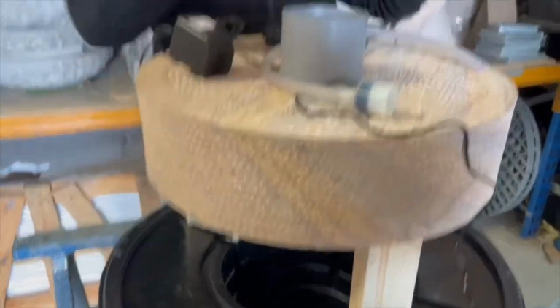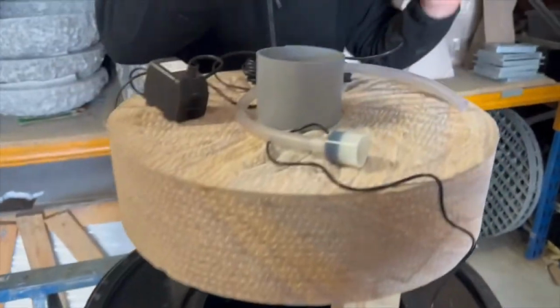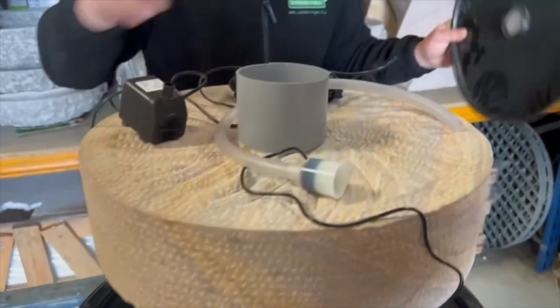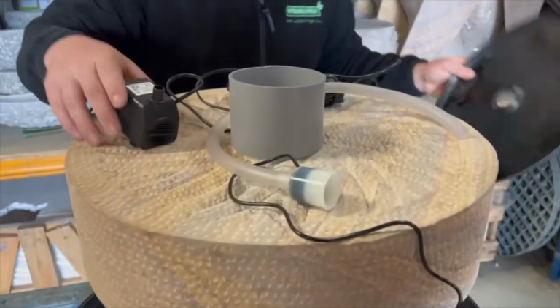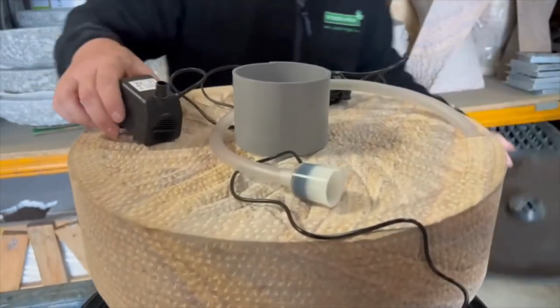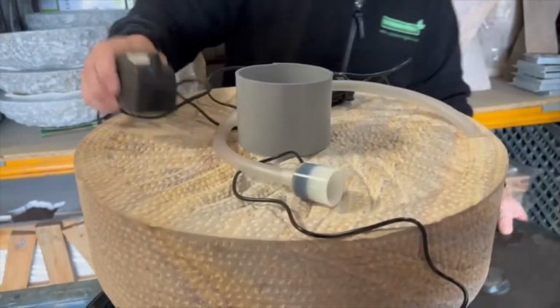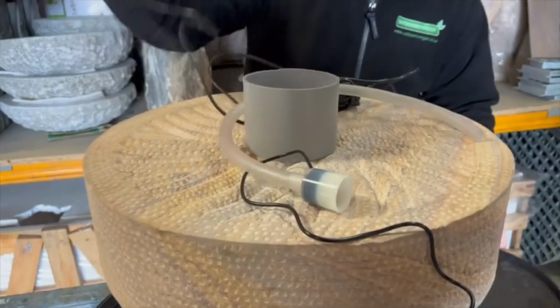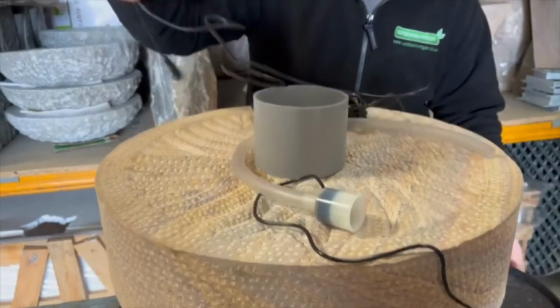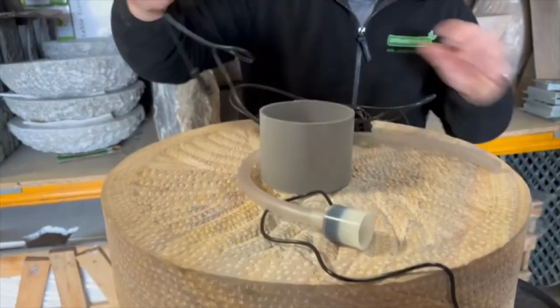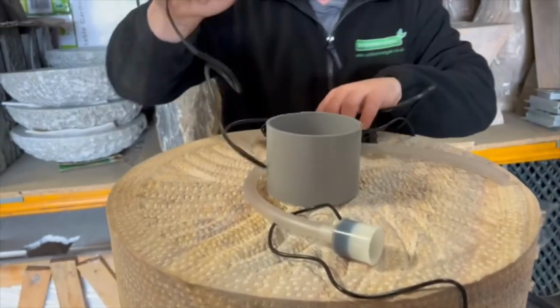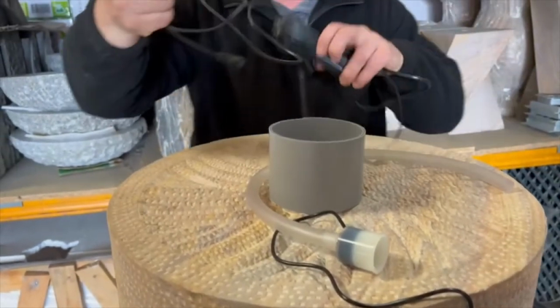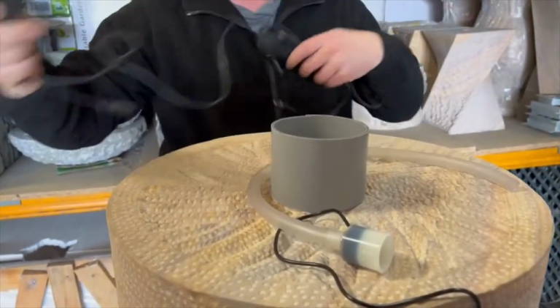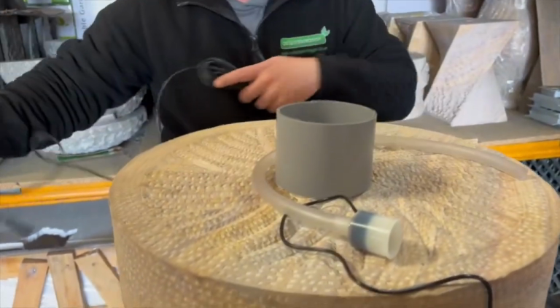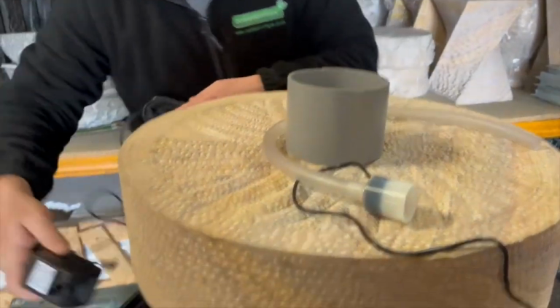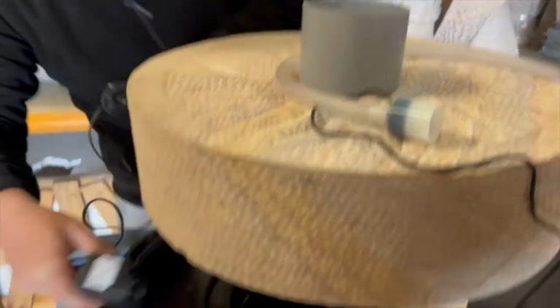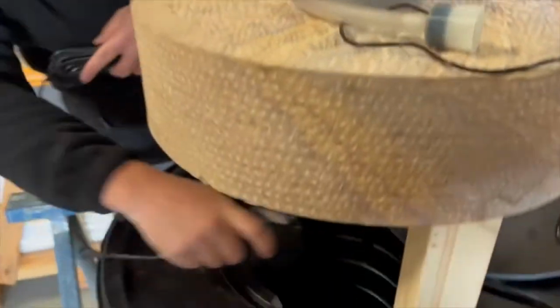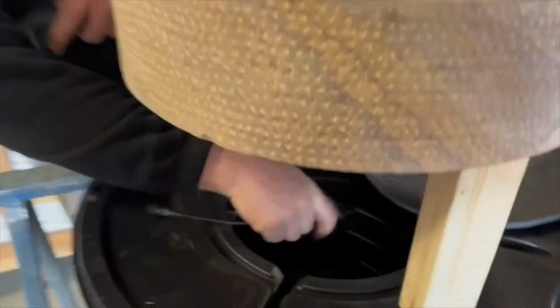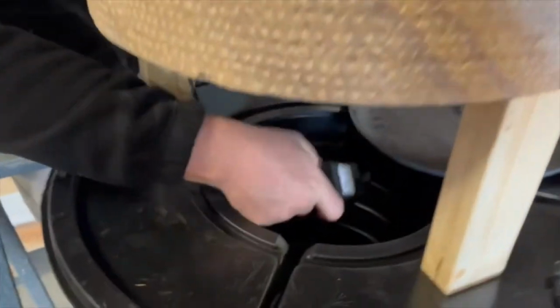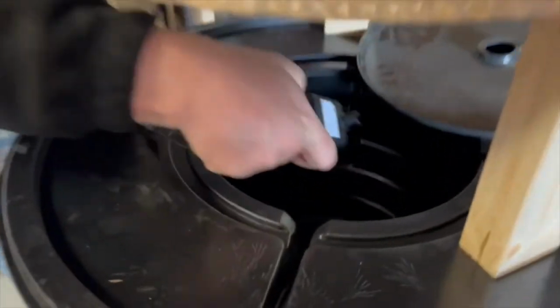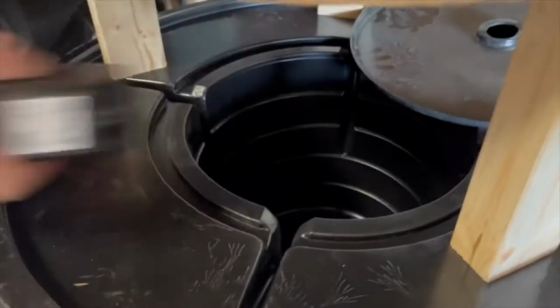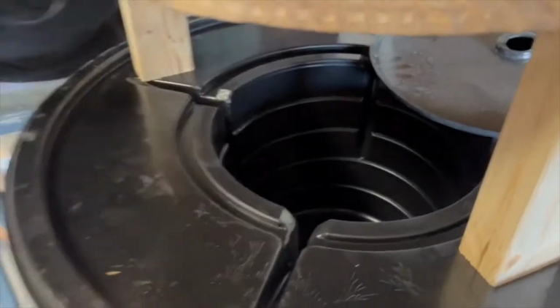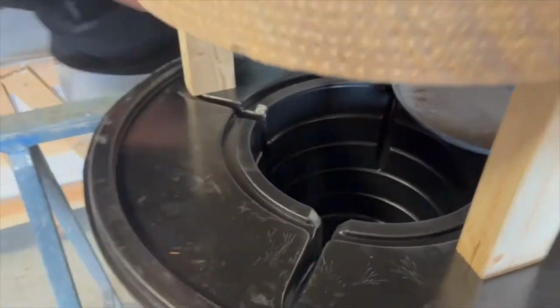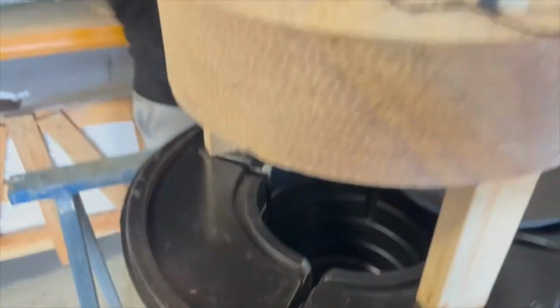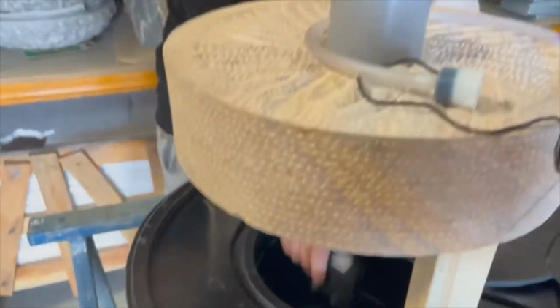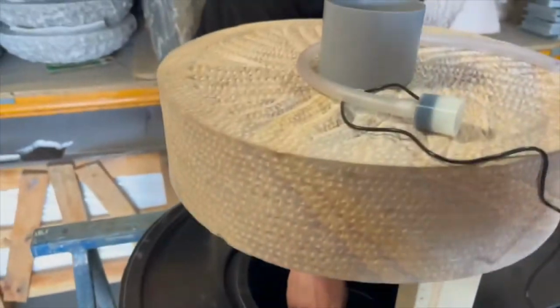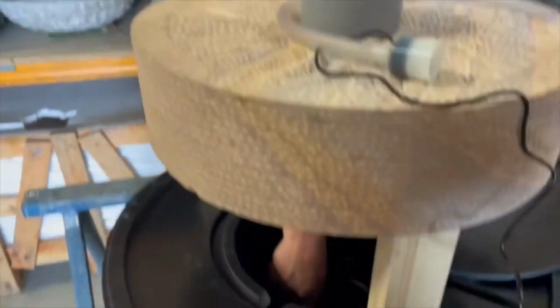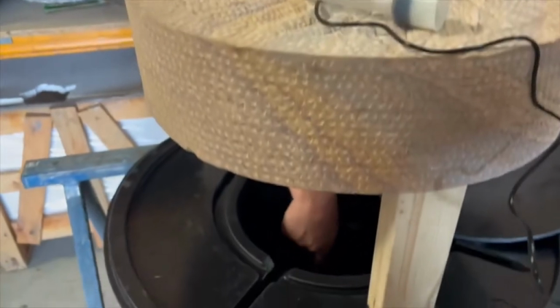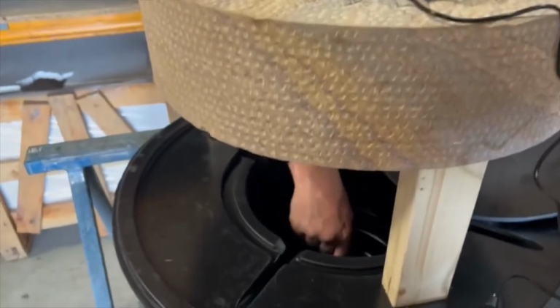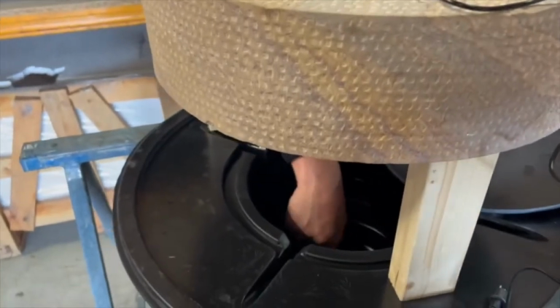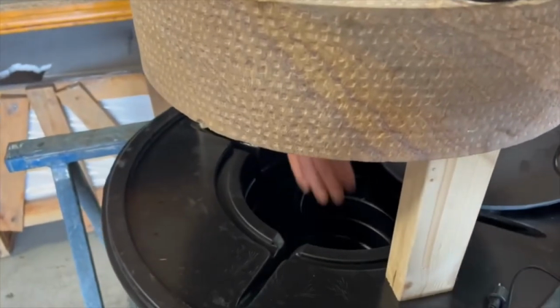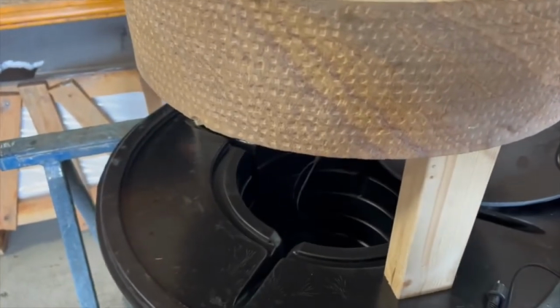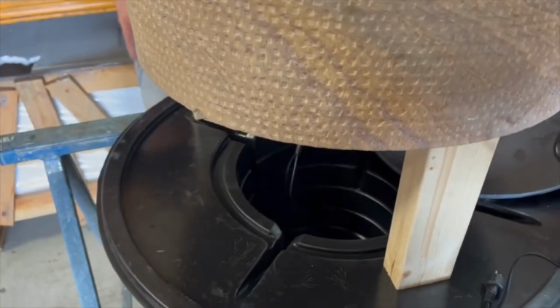So what you want to do is get the pump that we've supplied and get that situated in the reservoir — obviously that goes inside there.